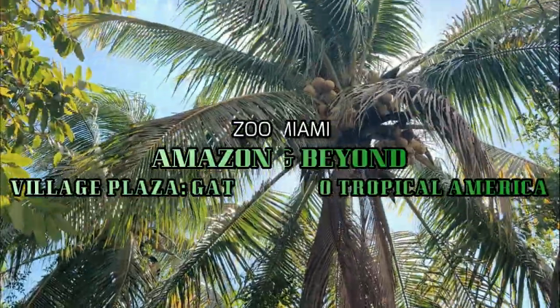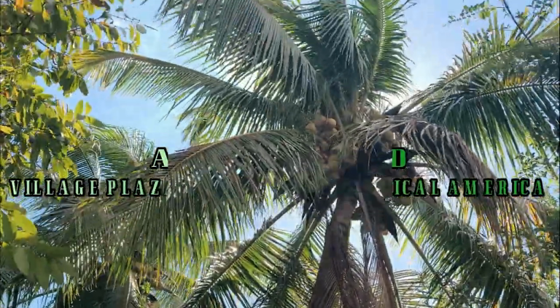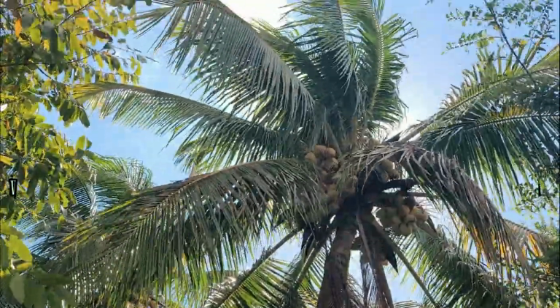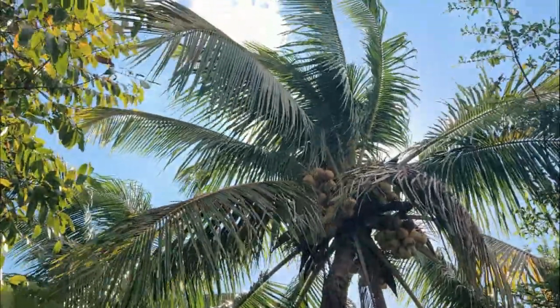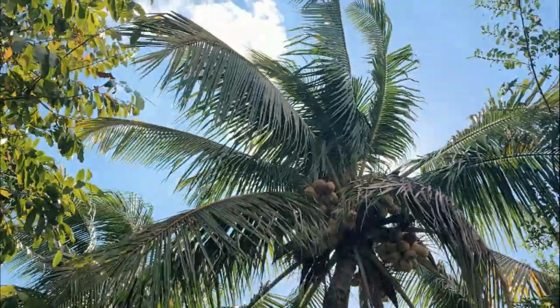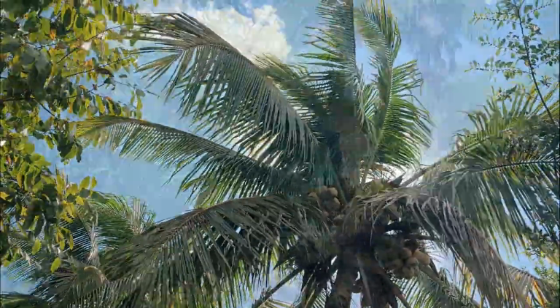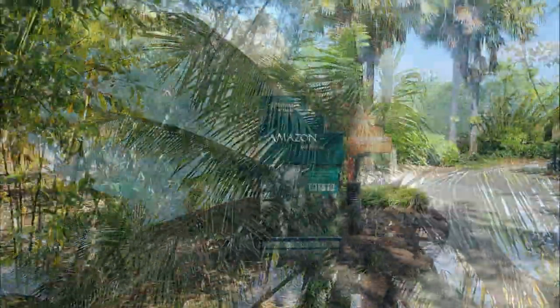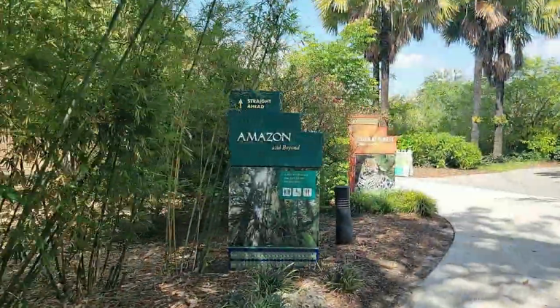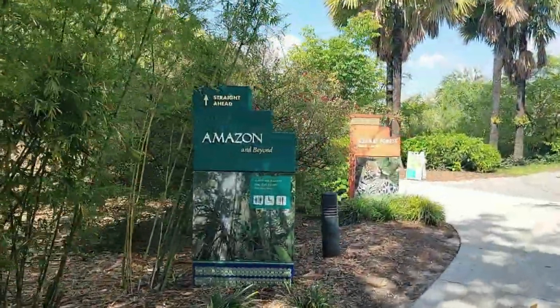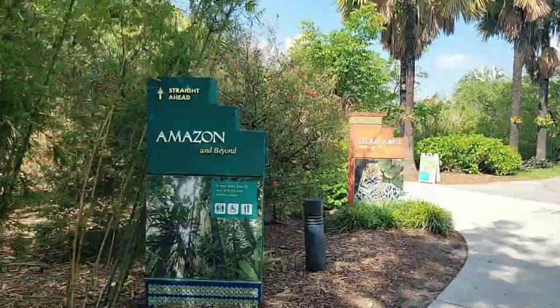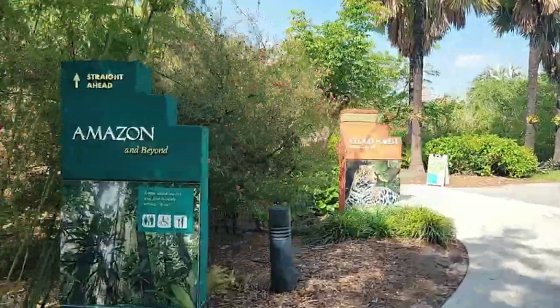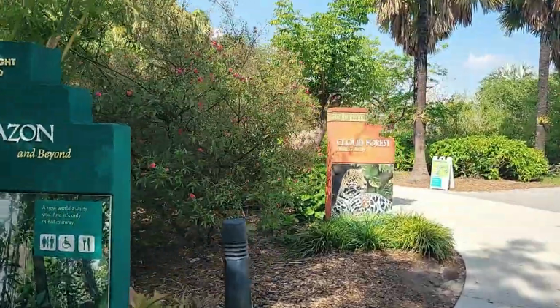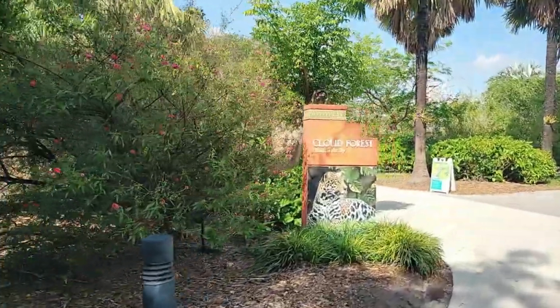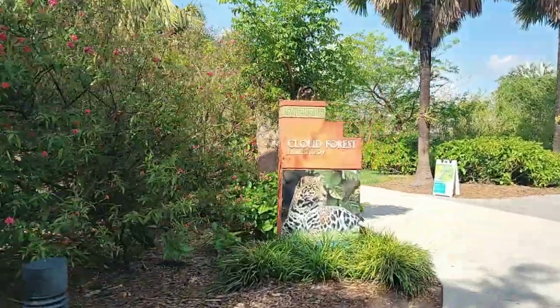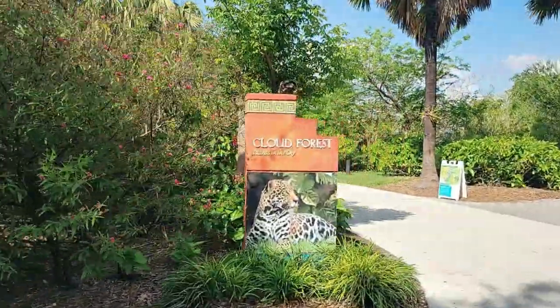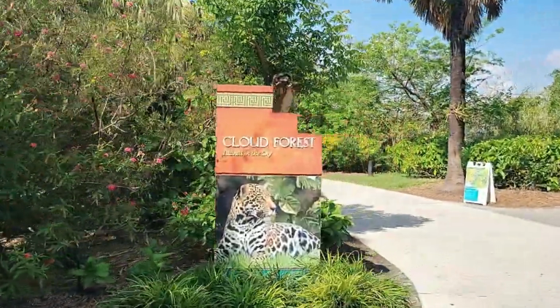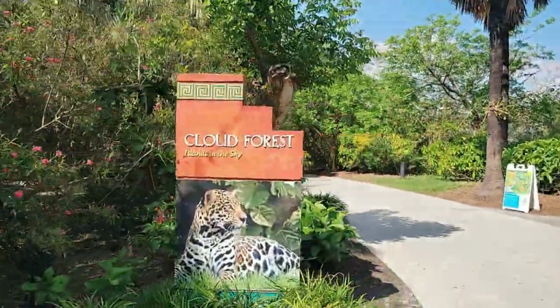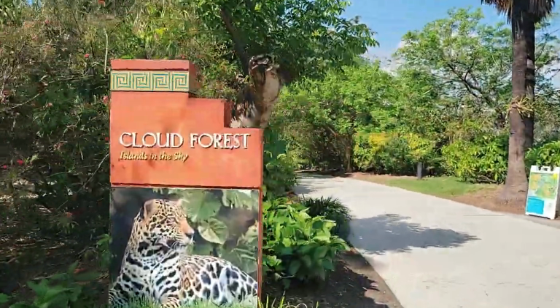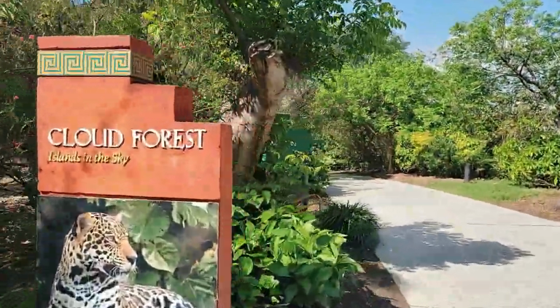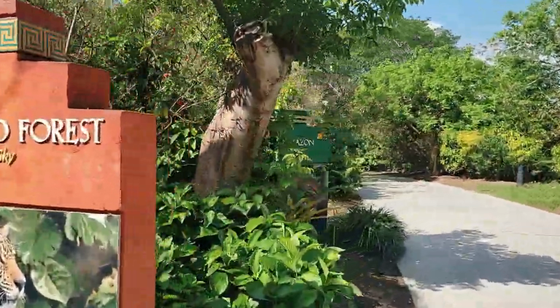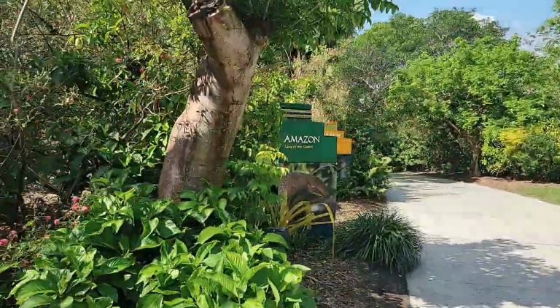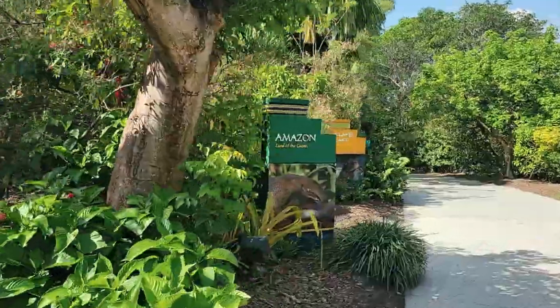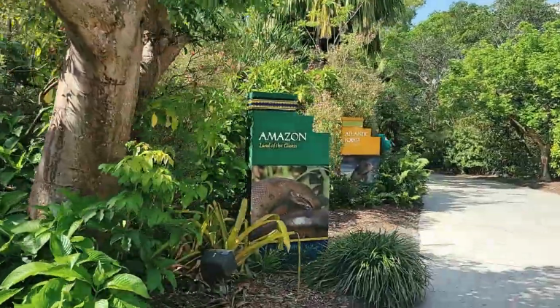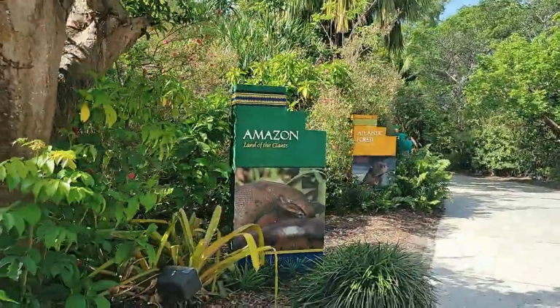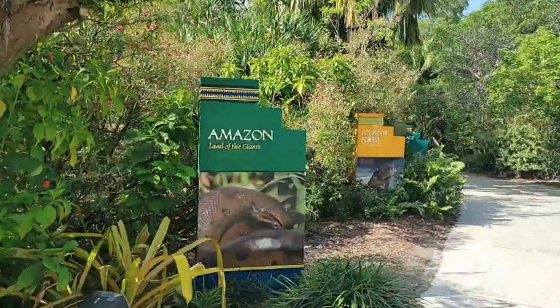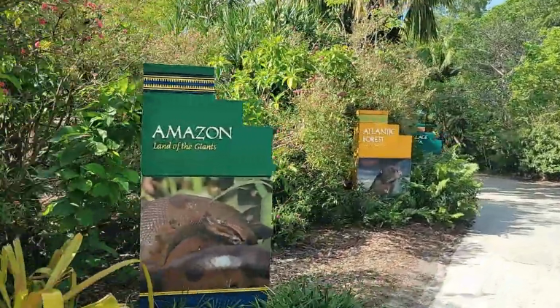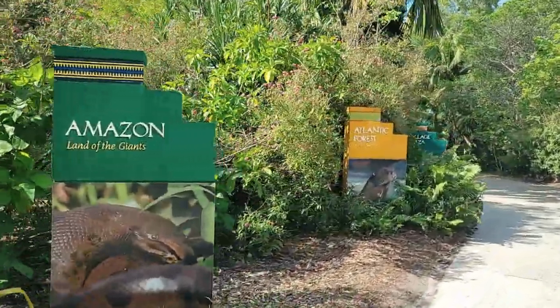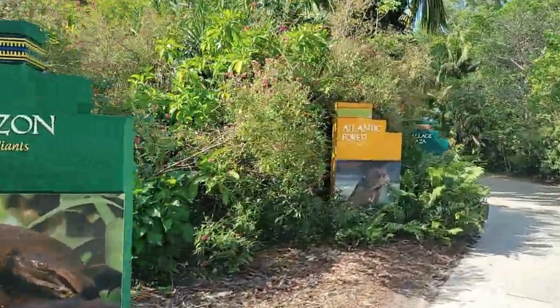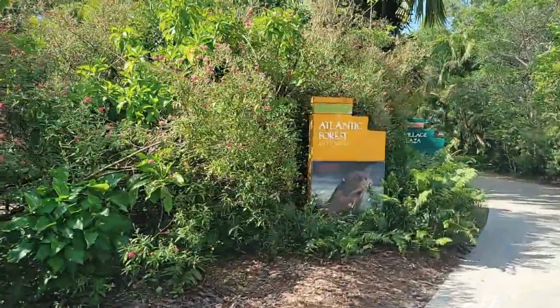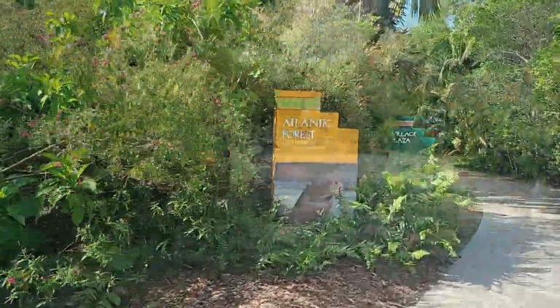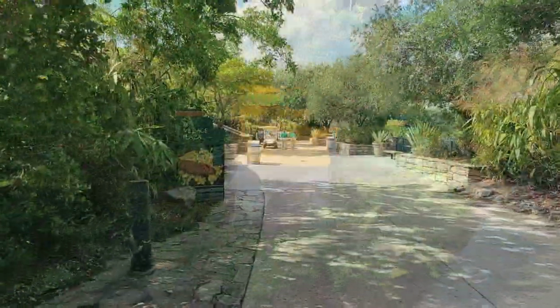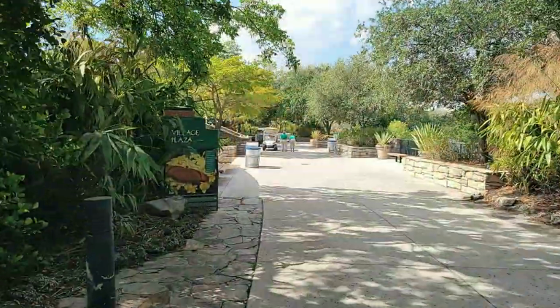Greetings fellow travelers and welcome to my all-time favorite exhibit. Today we will begin to immerse ourselves into Central and South America and find ourselves surrounded by plants, animals, as well as the sounds and colors of this region.